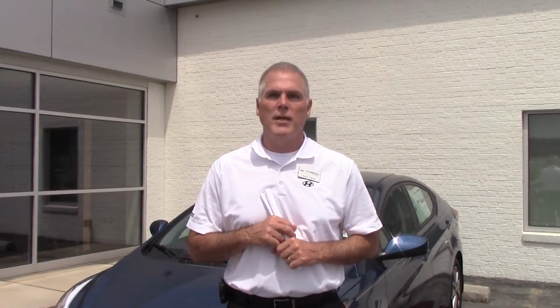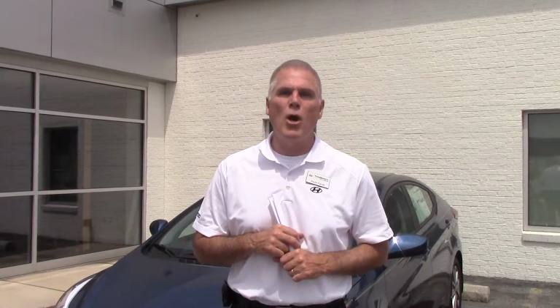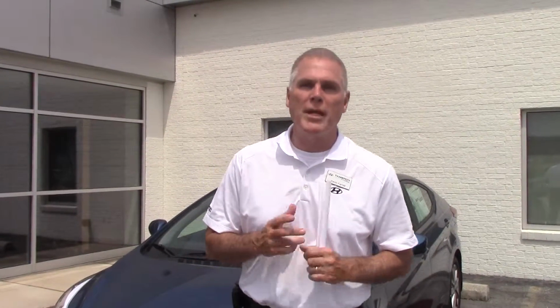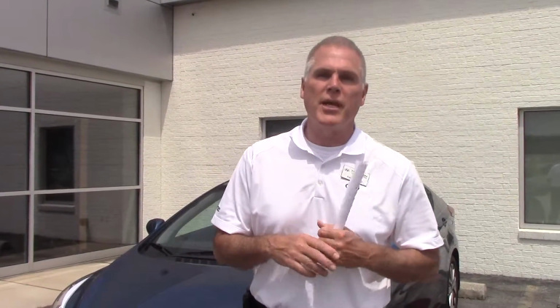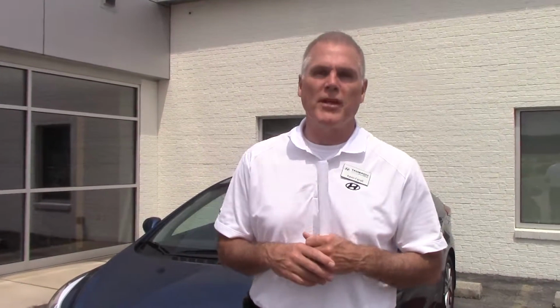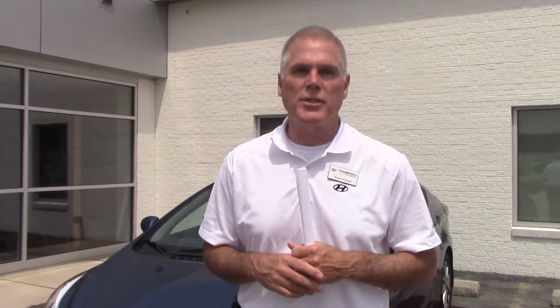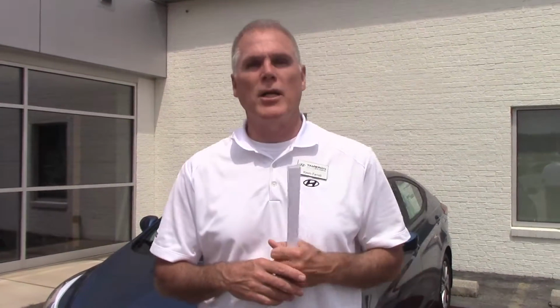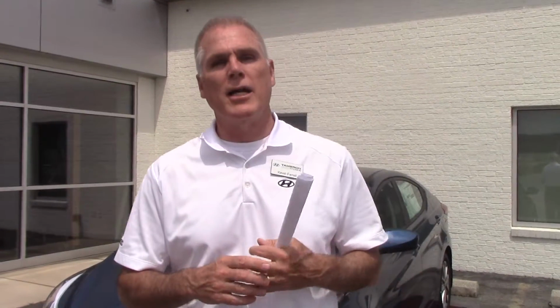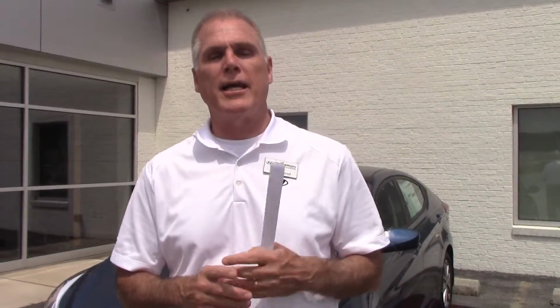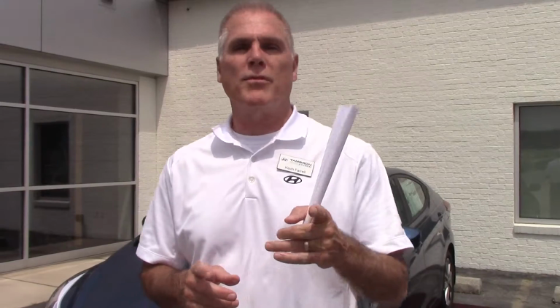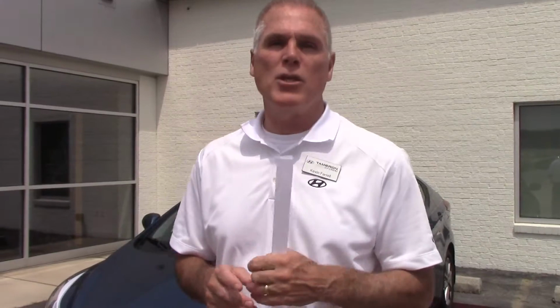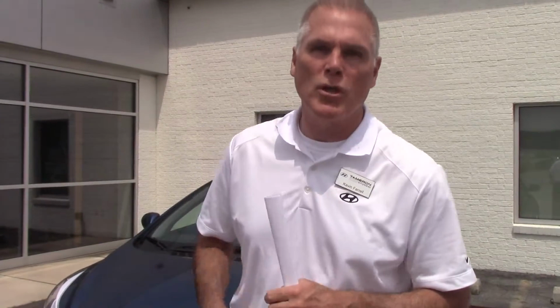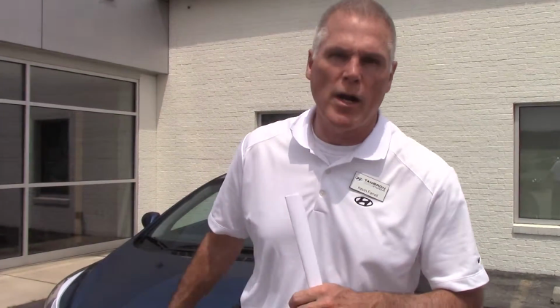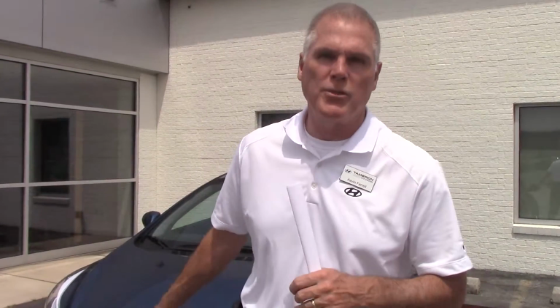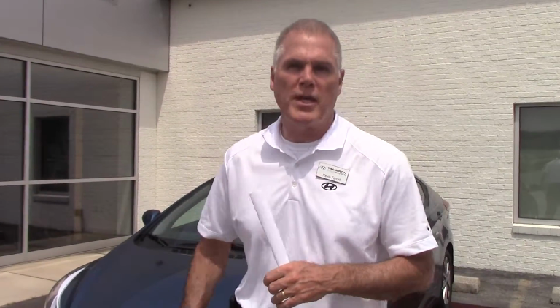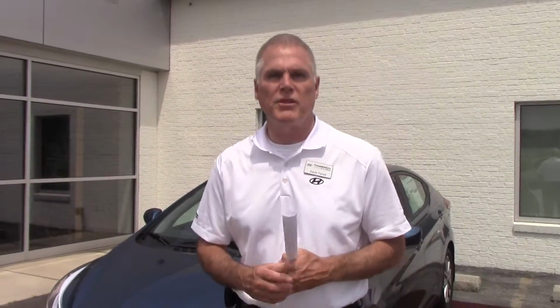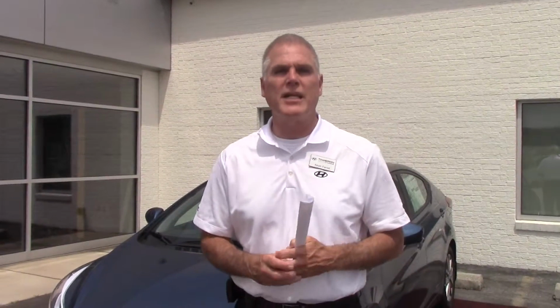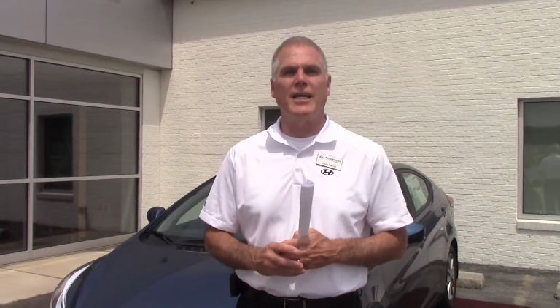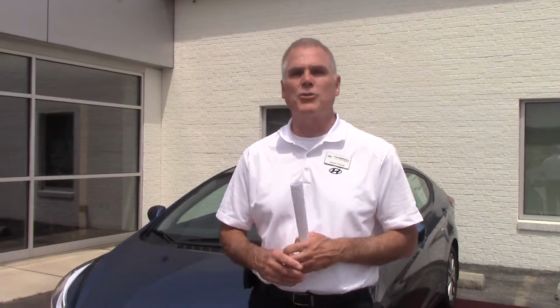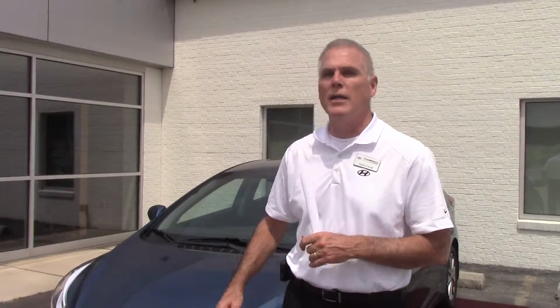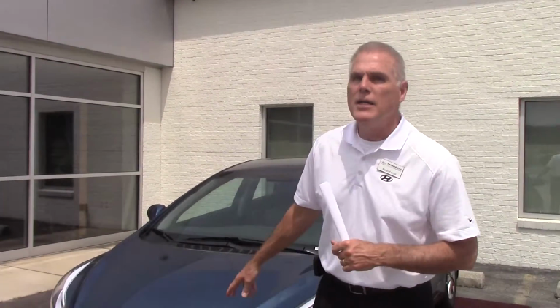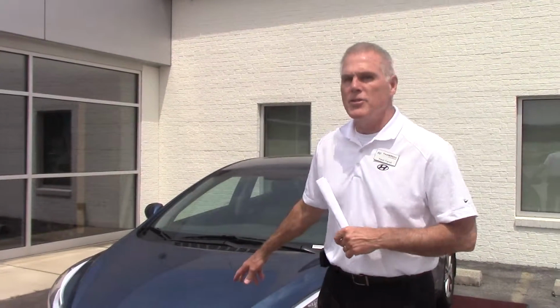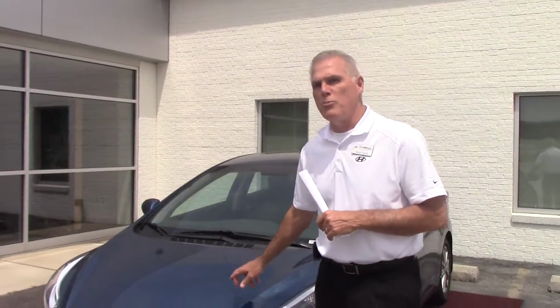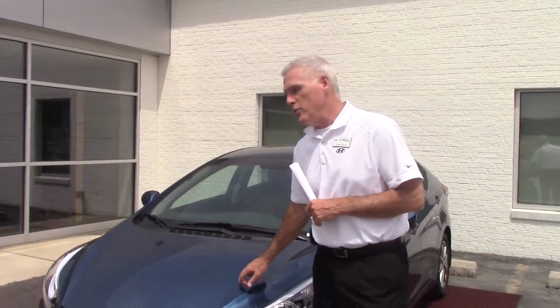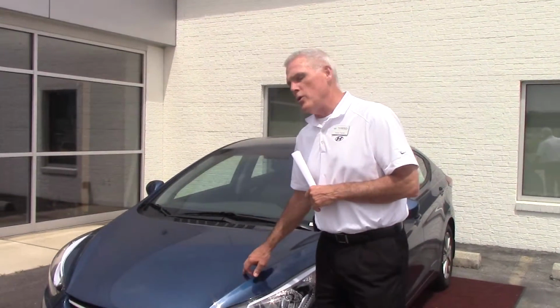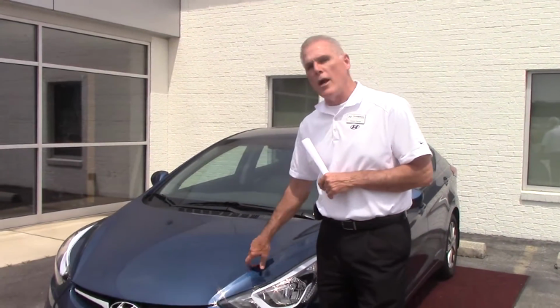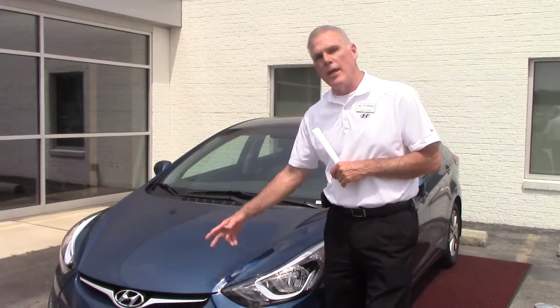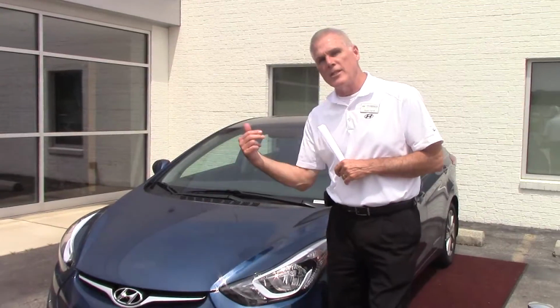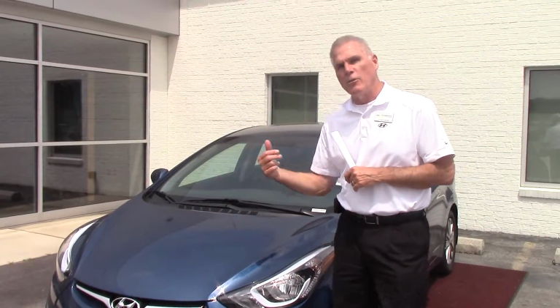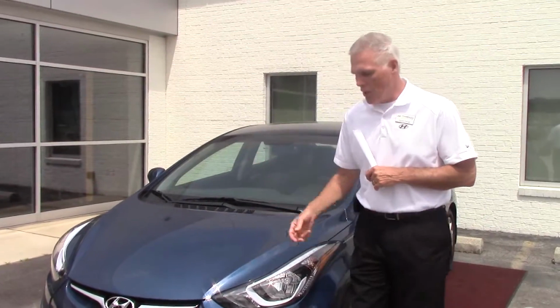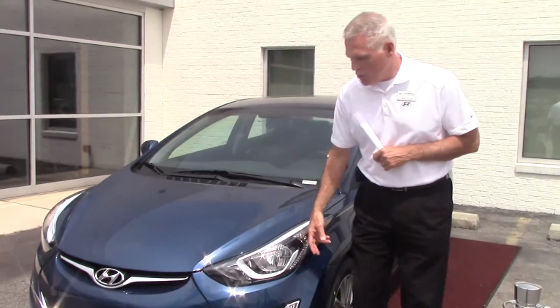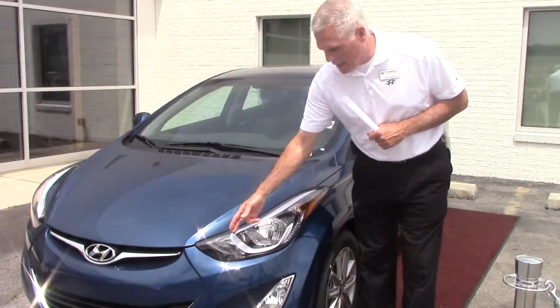Hey Mark, my name is Kevin Farrell with Tamron Hyundai, and I want to thank you for inquiring about the 2015 Elantra. This is the blue that you inquired about. Let's take a little bit closer look at it.